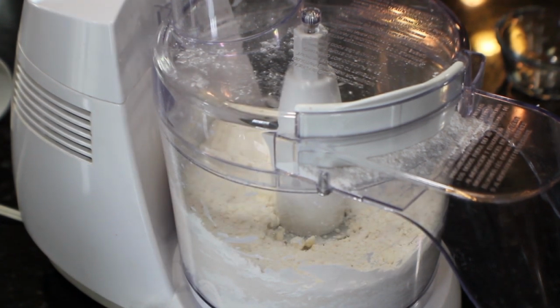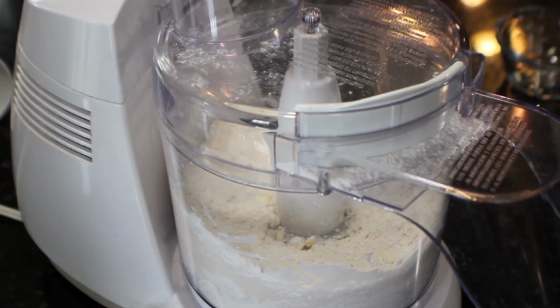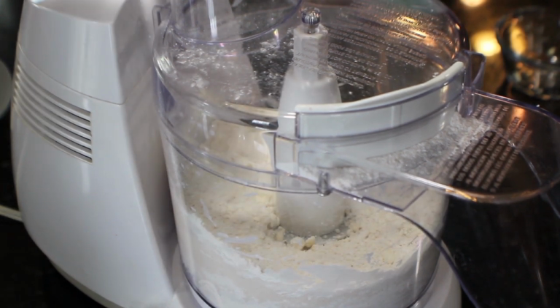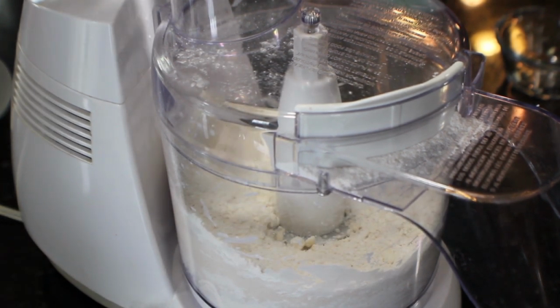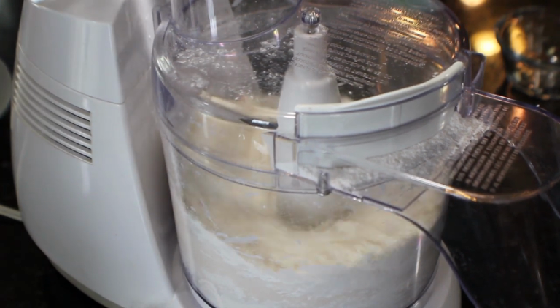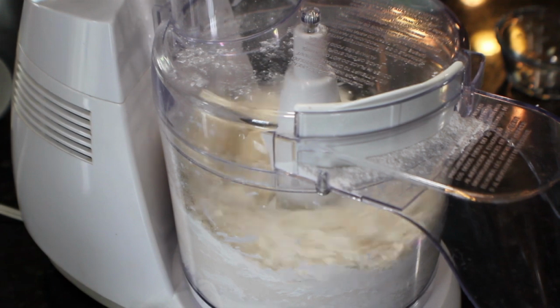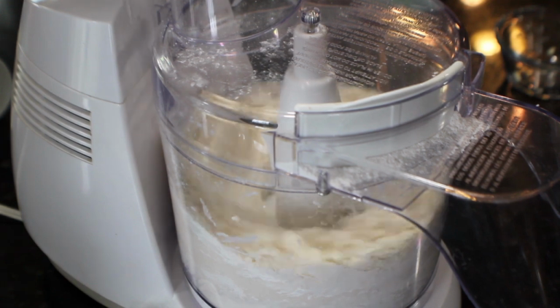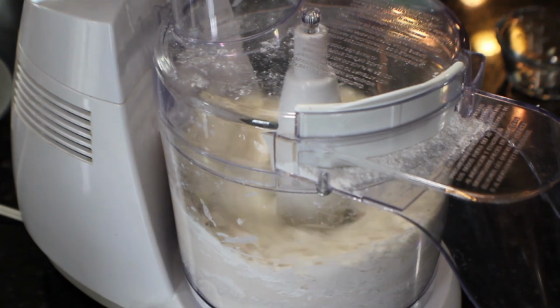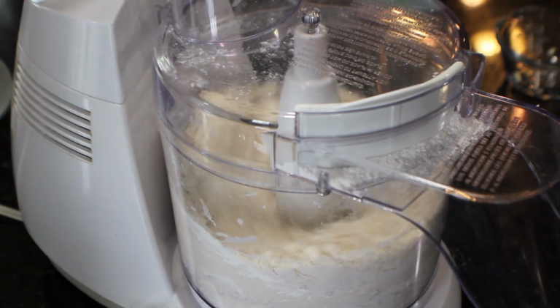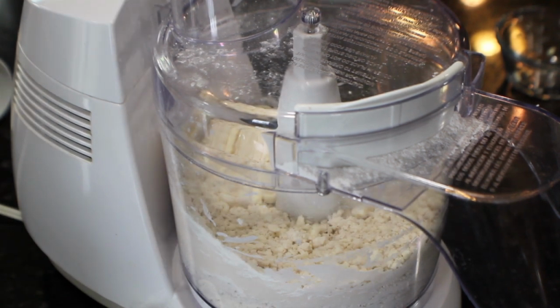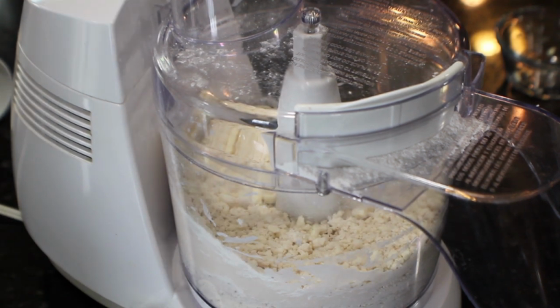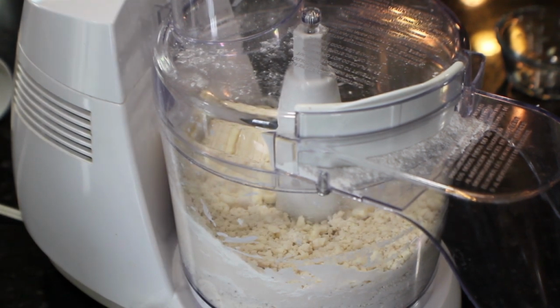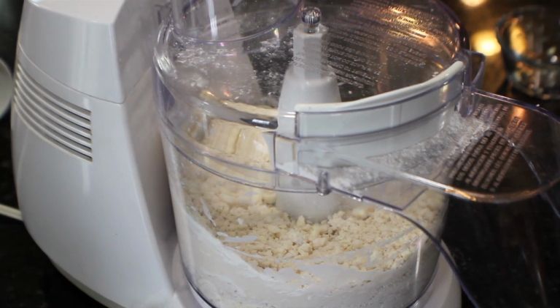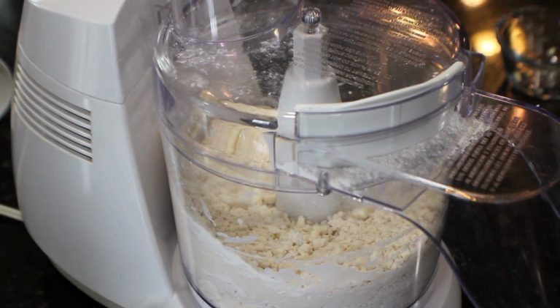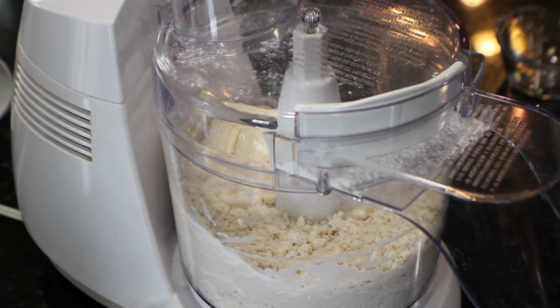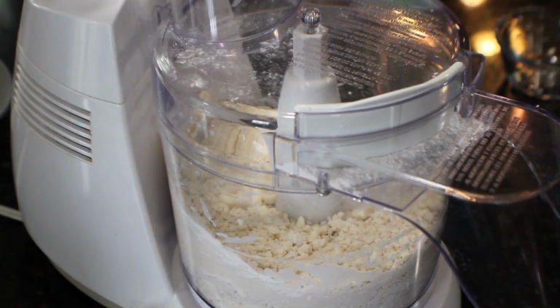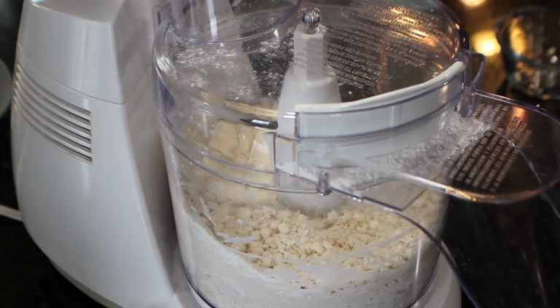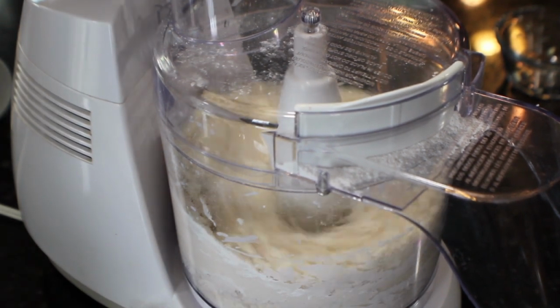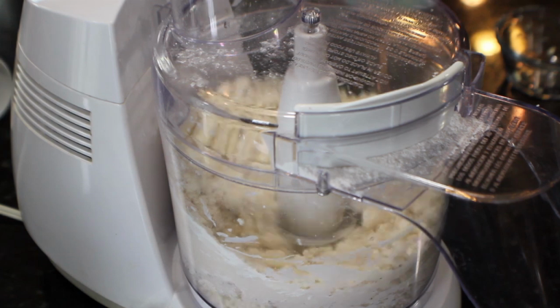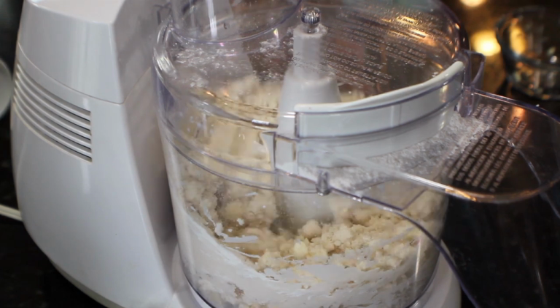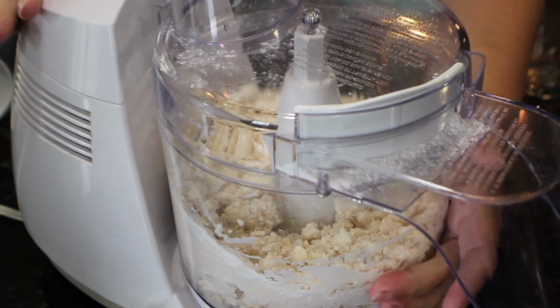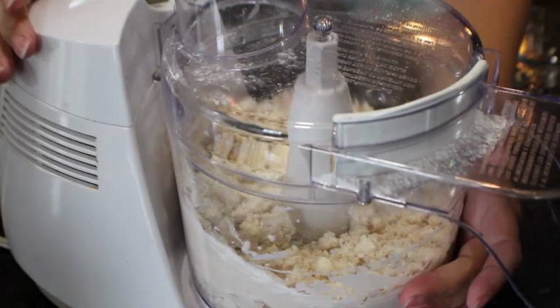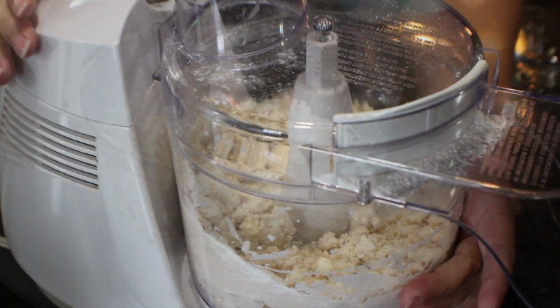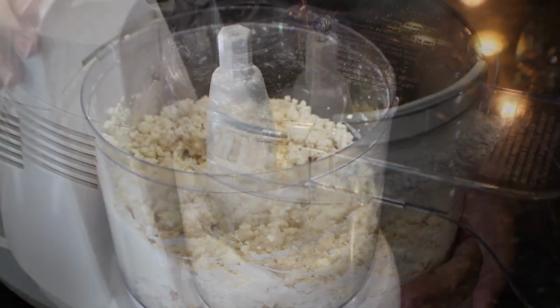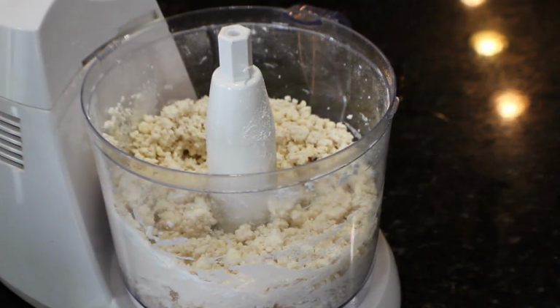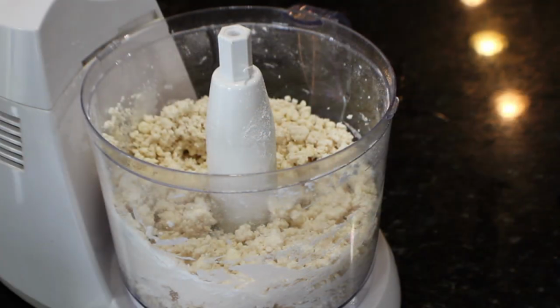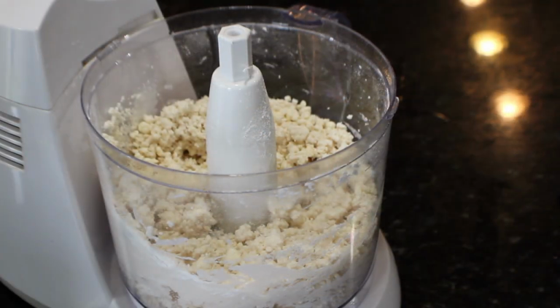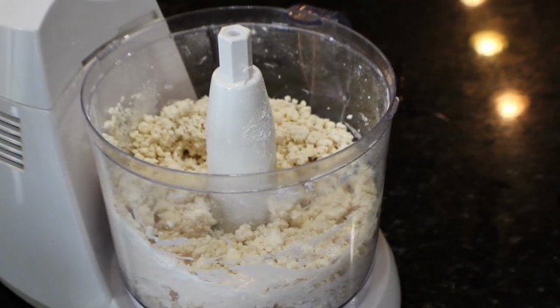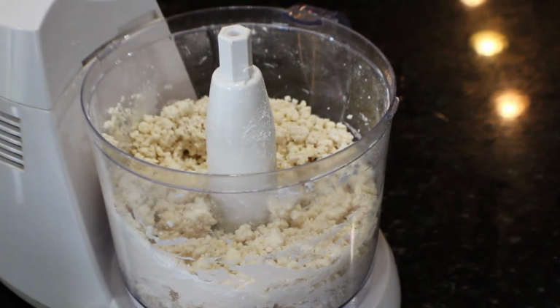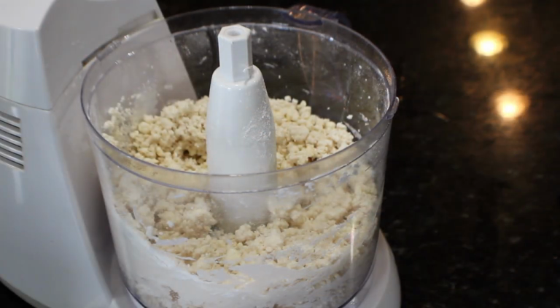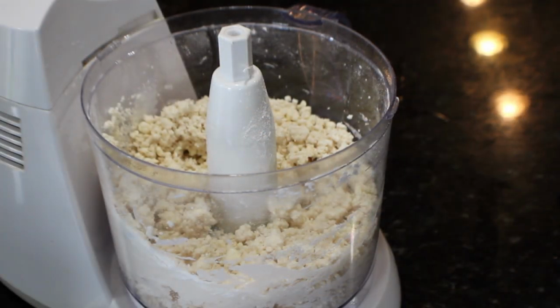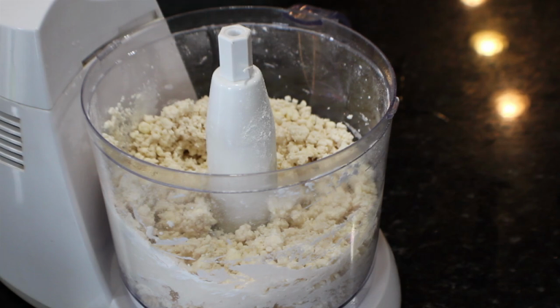Keep in mind that if your butter is starting to get warm and beginning to melt while you're working it, take the bowl off the food processor, put it in the refrigerator for about 15 minutes, and then come back to it. You need this crumbly appearance in your pastry dough.